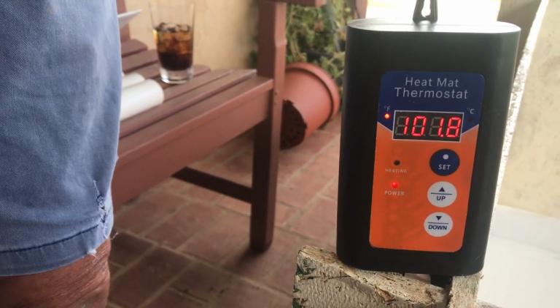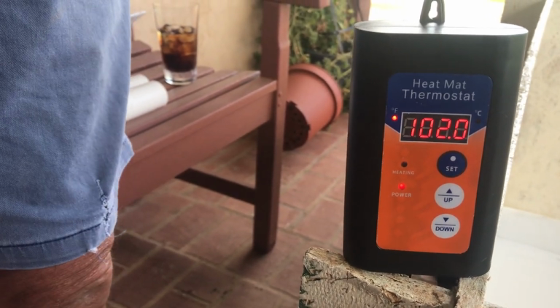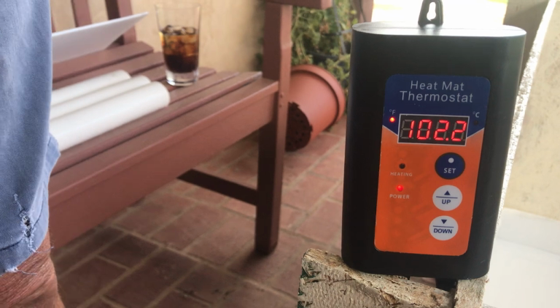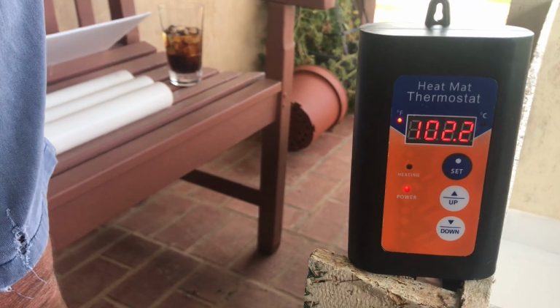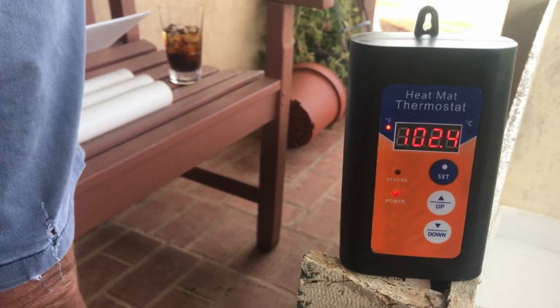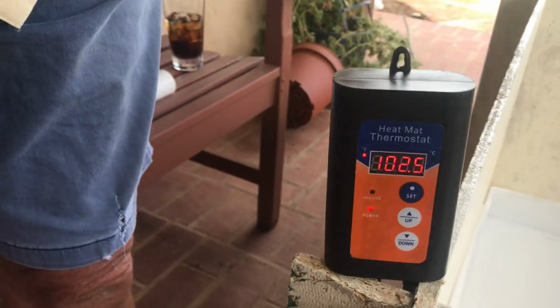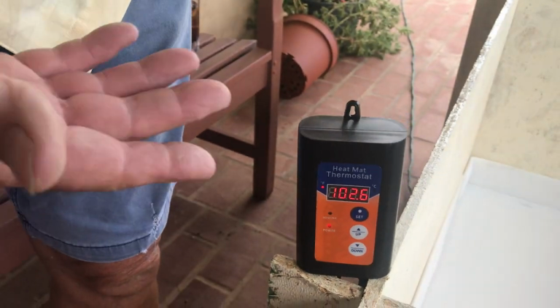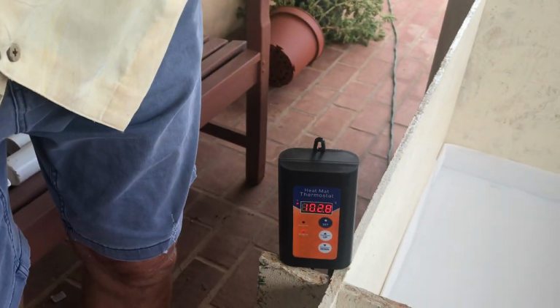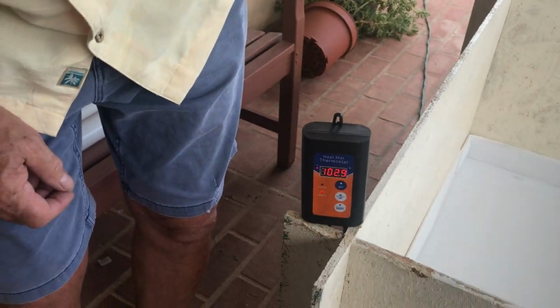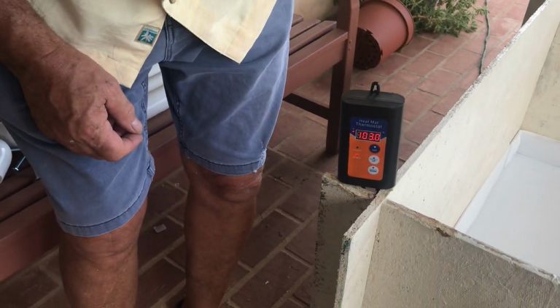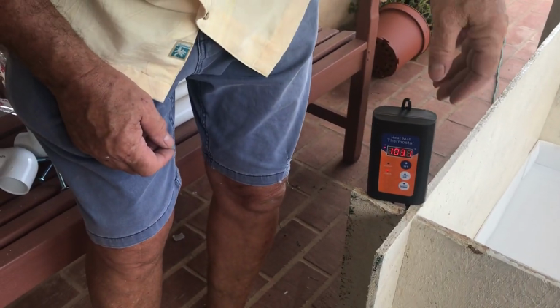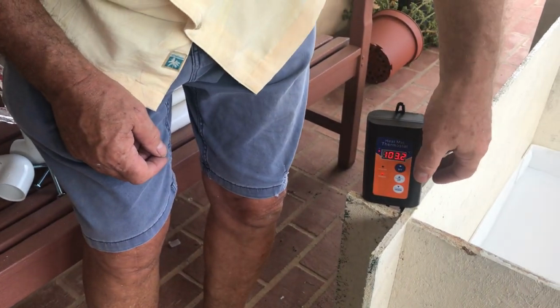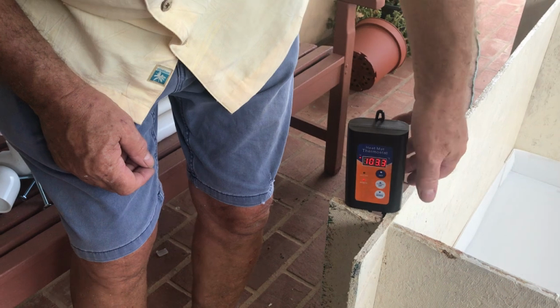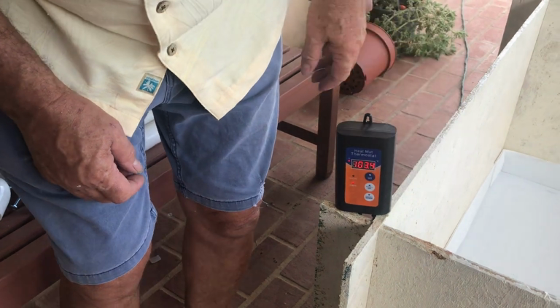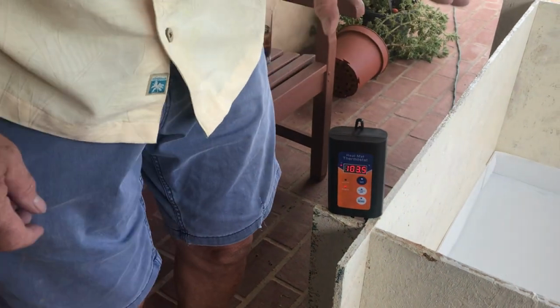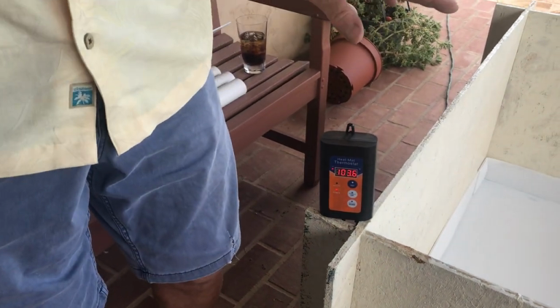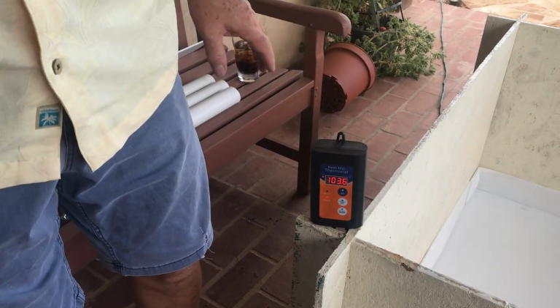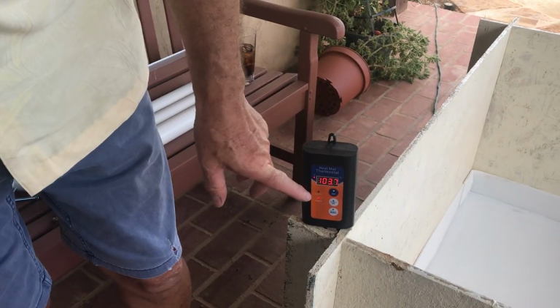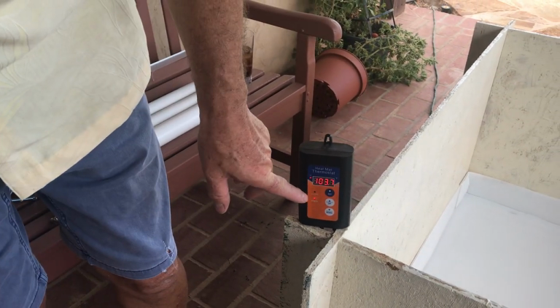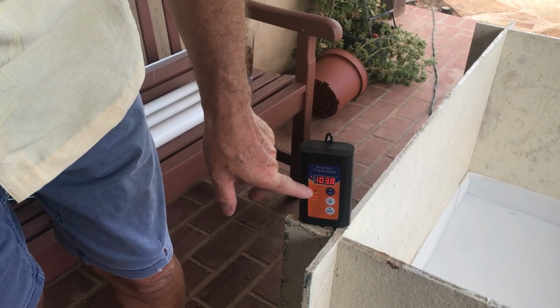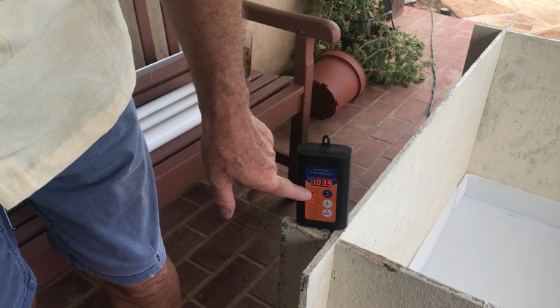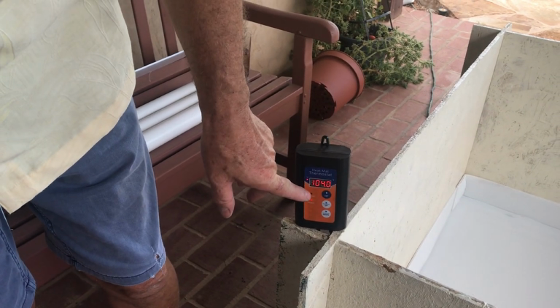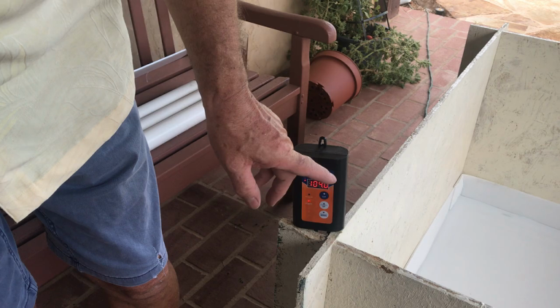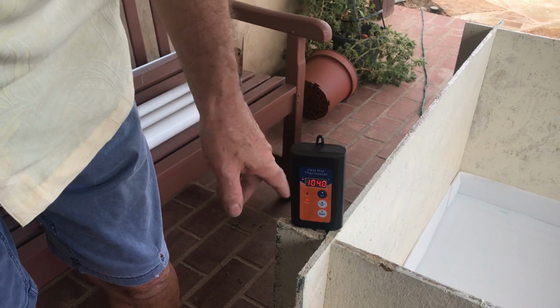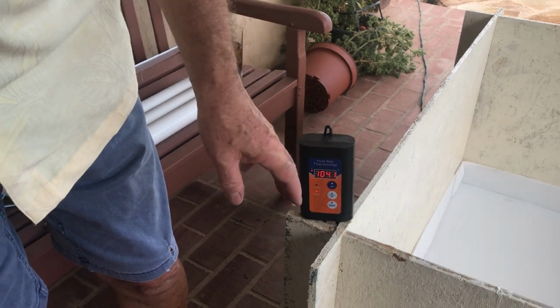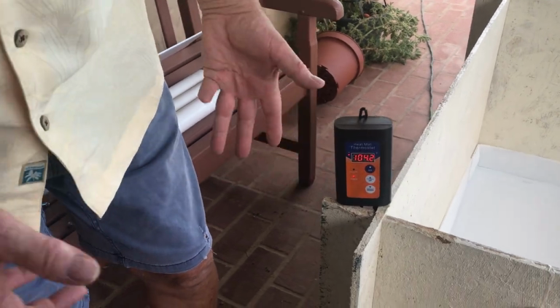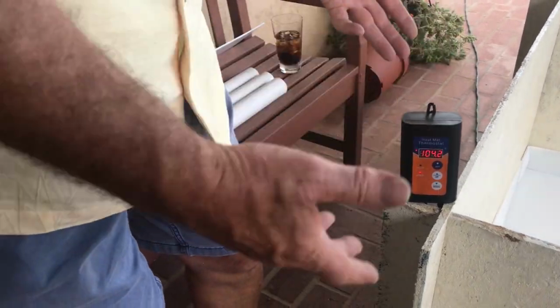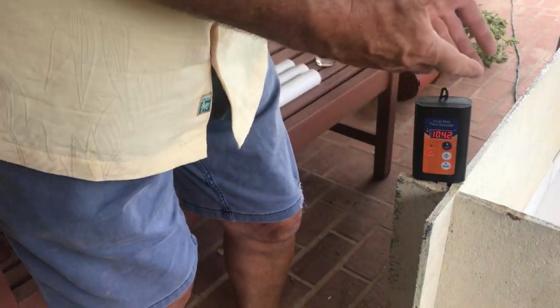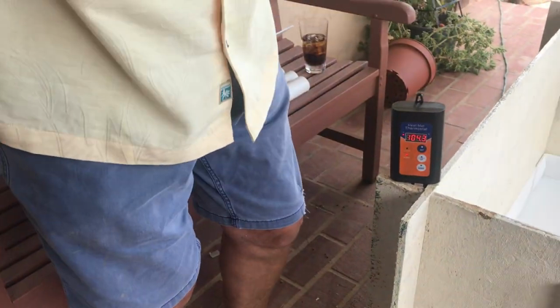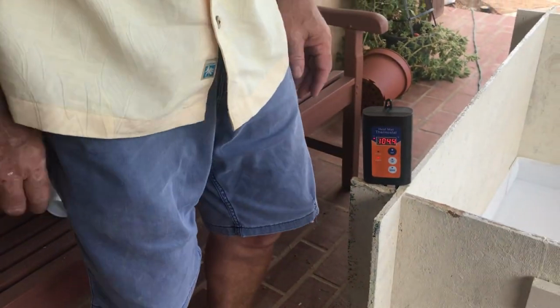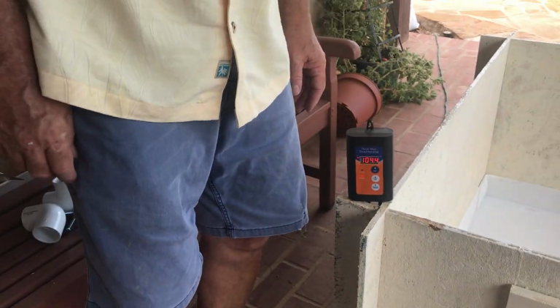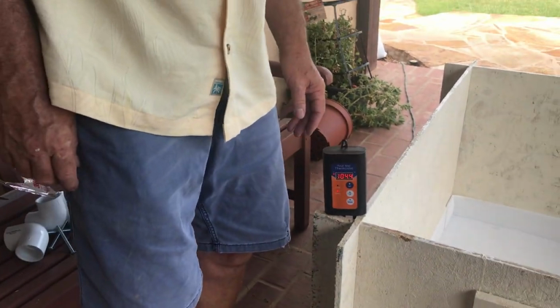It'll stop blinking once it finishes programming and then shows the current temperature. We're already at temperature — there it is. The little light goes out when it turns off.